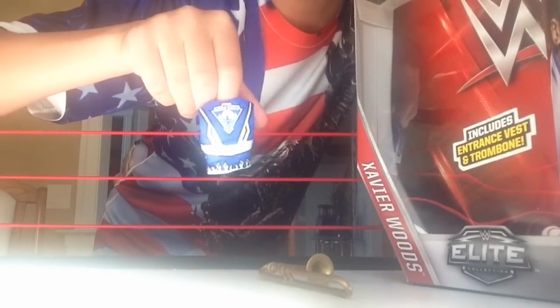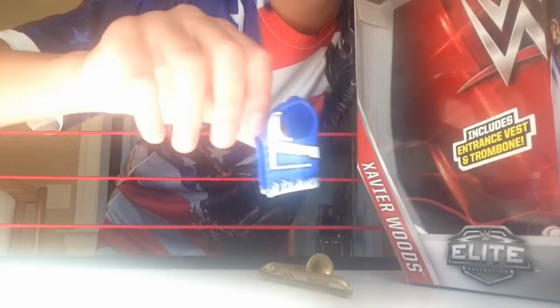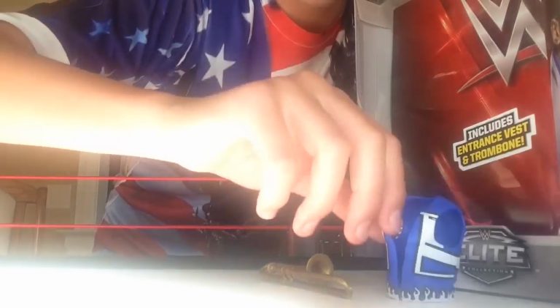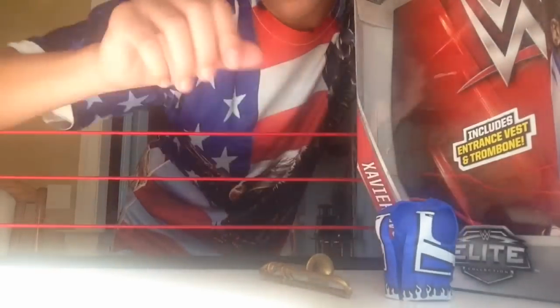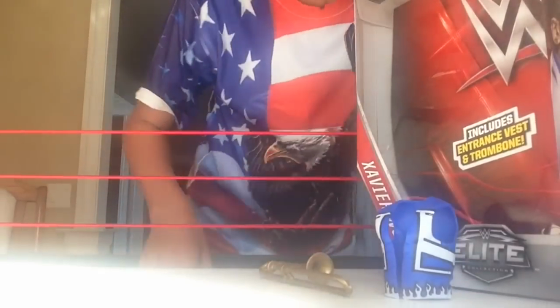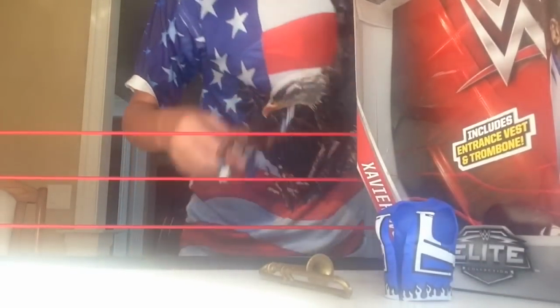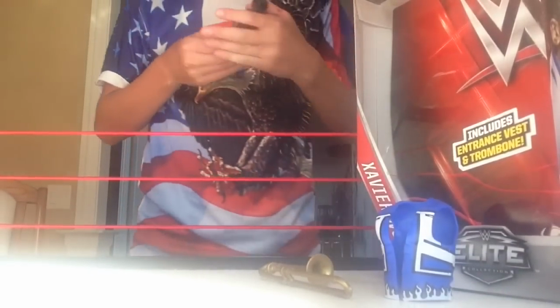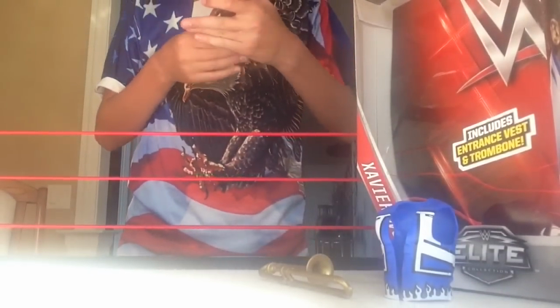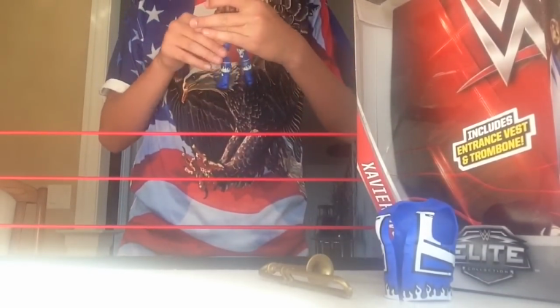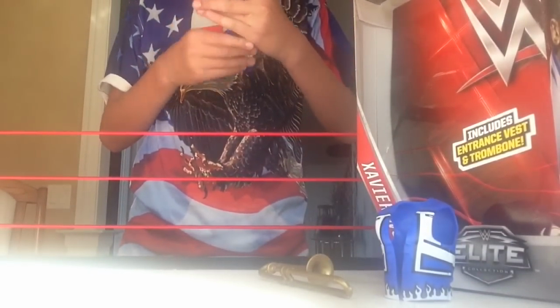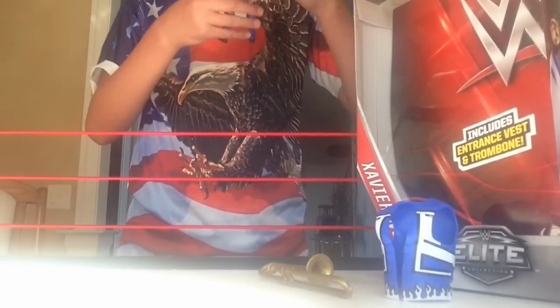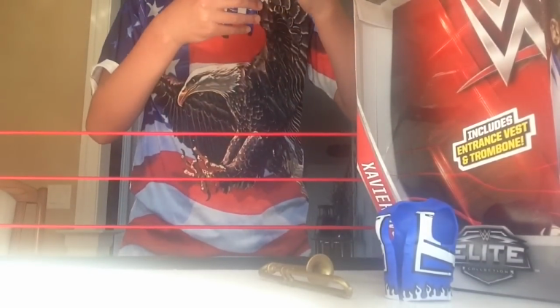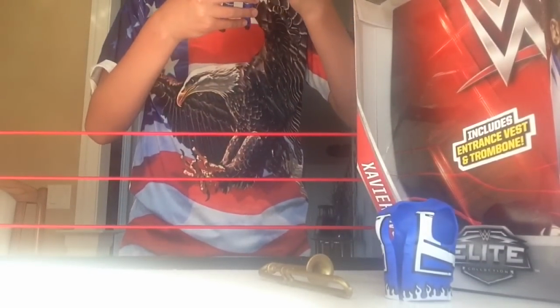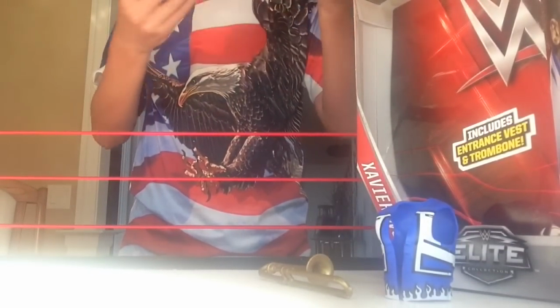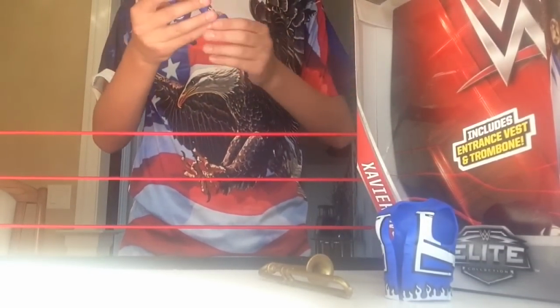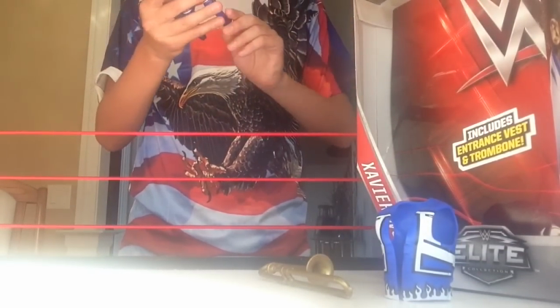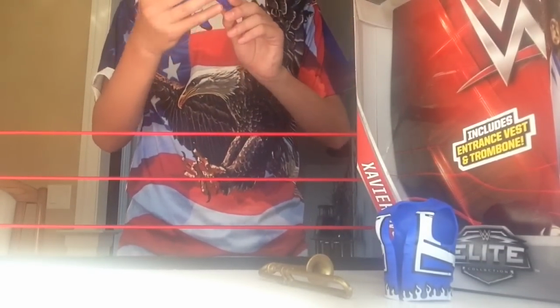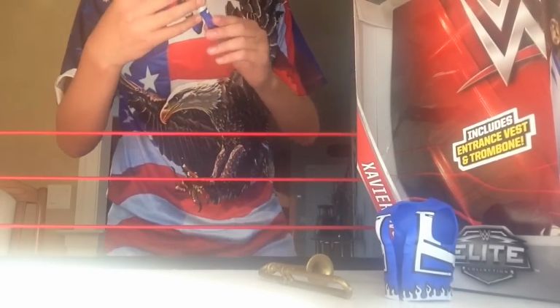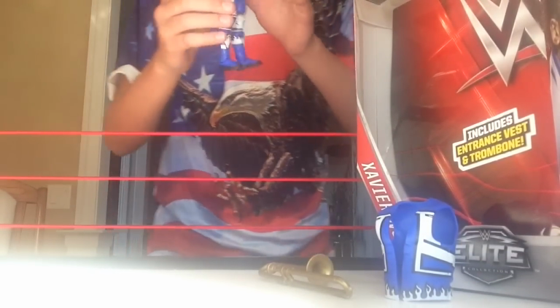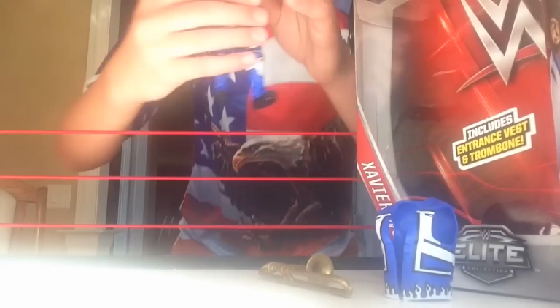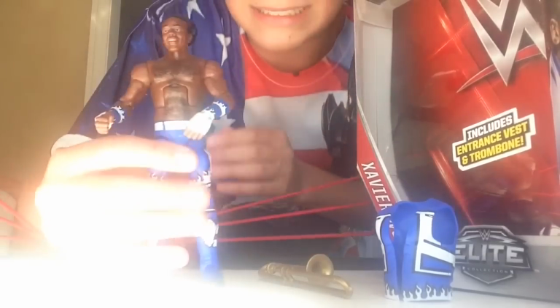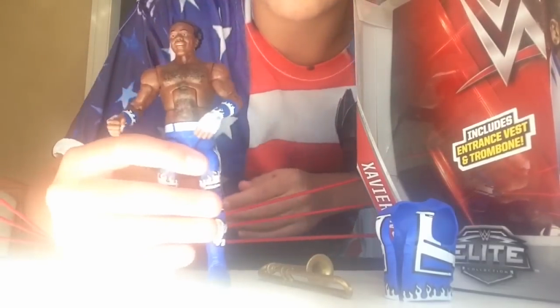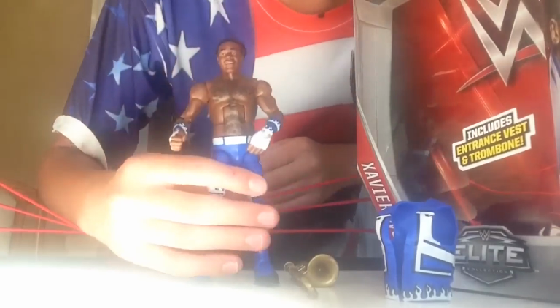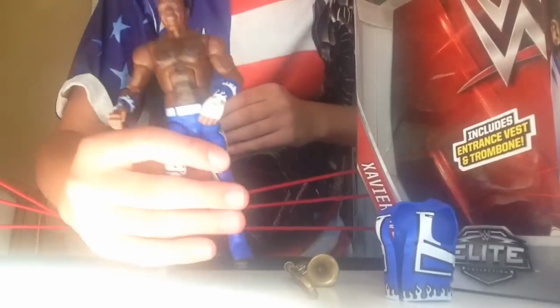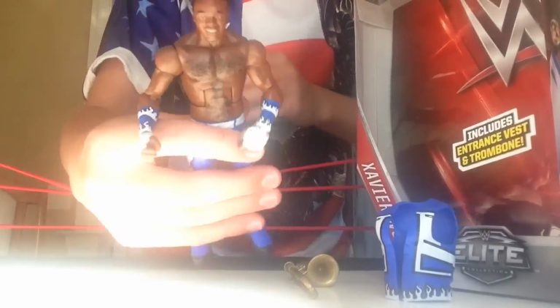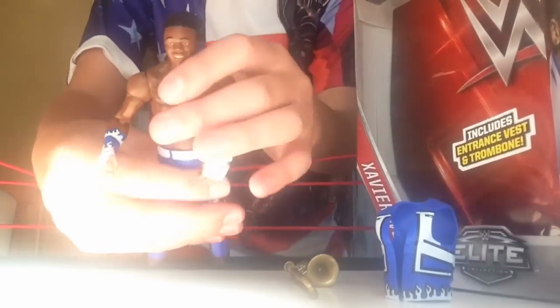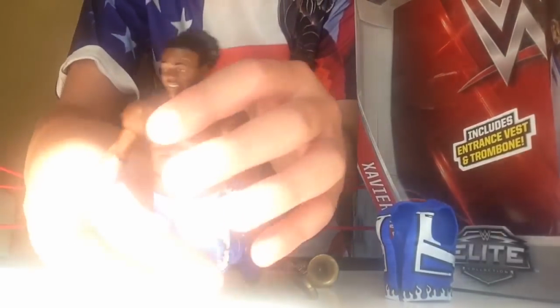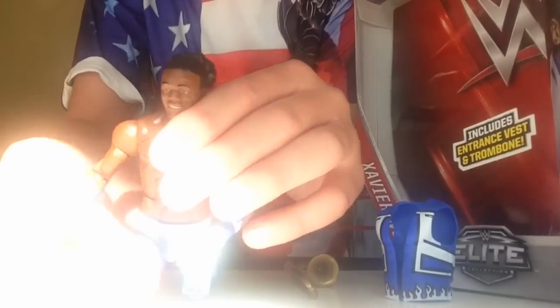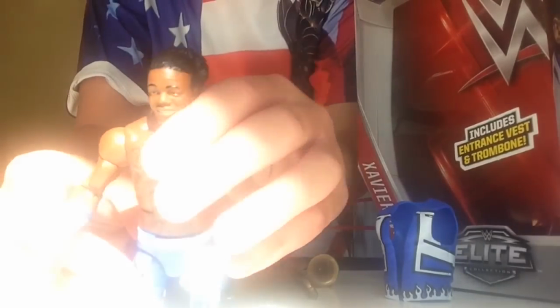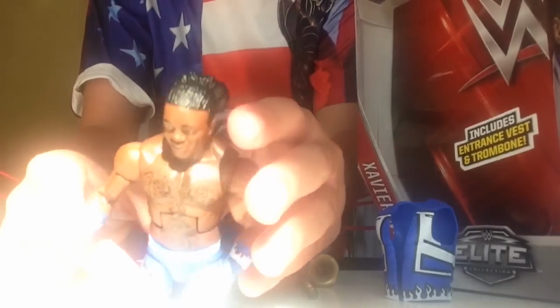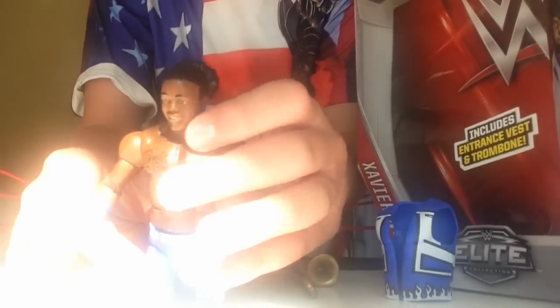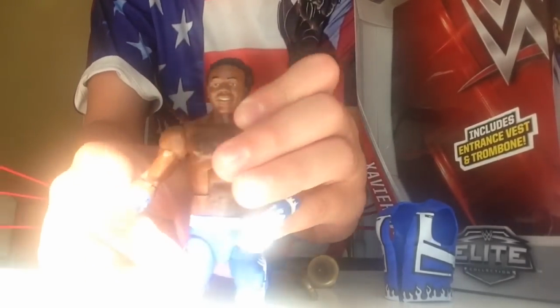There's the accessories and here's the main part of the figure. Xavier Woods — new updated look. Look at that head scan! Super, super cool.